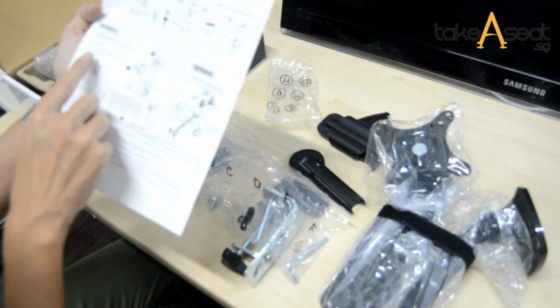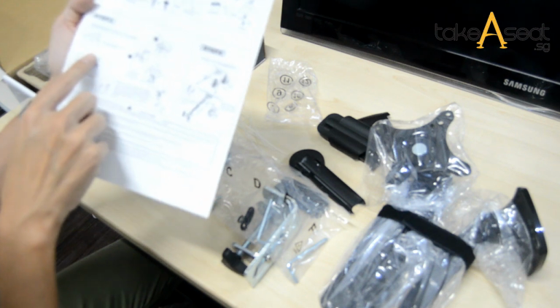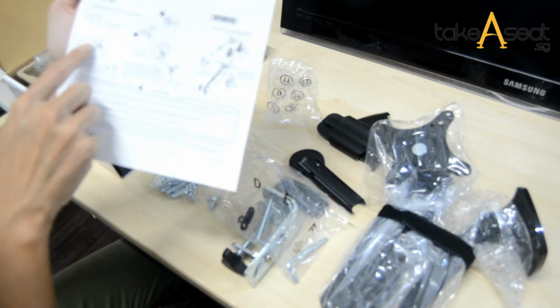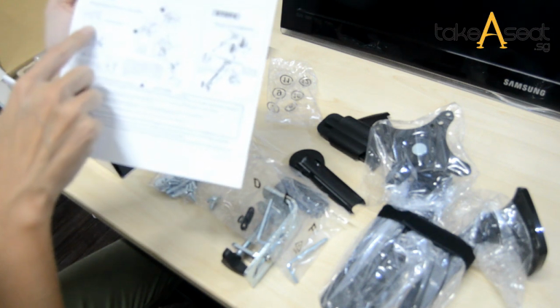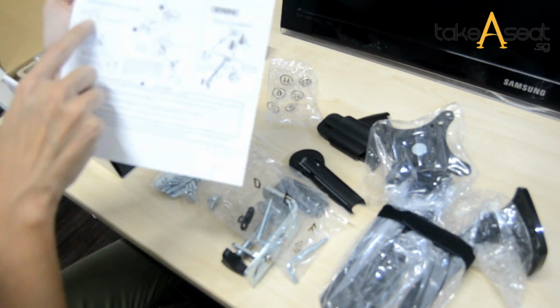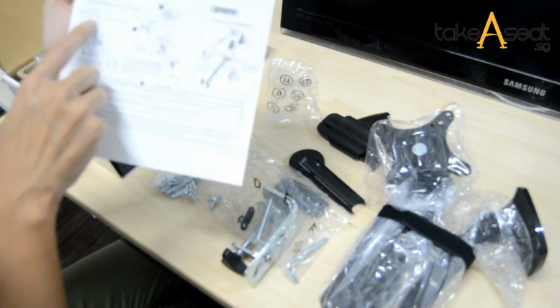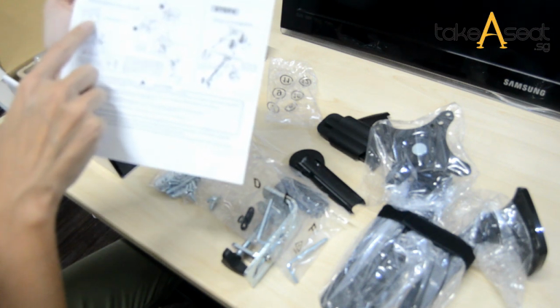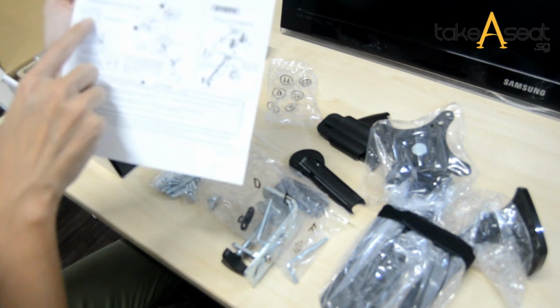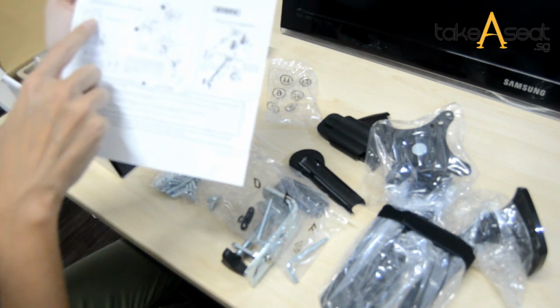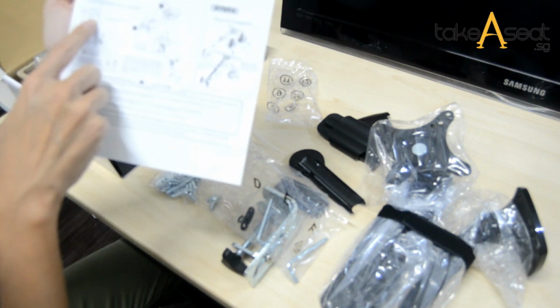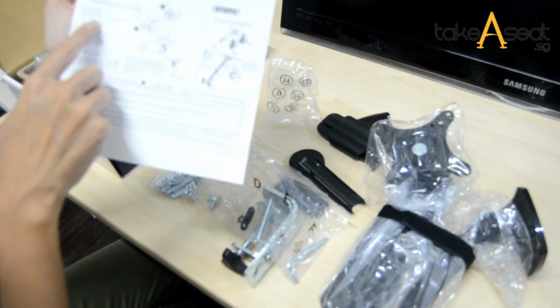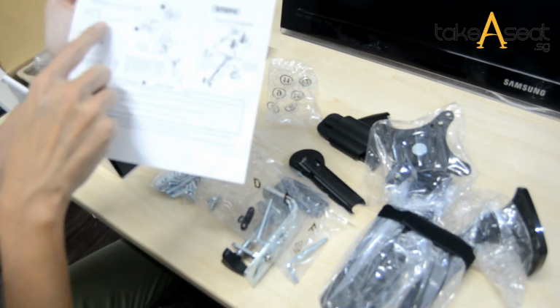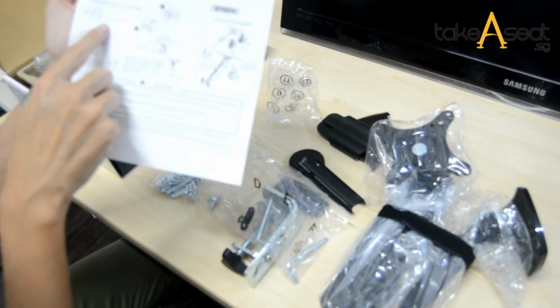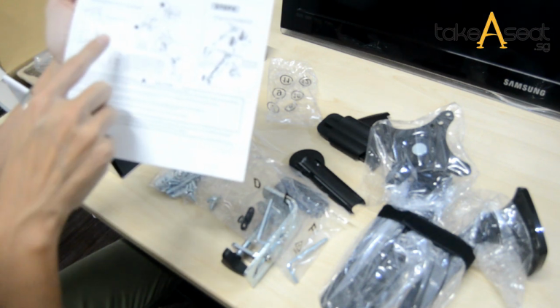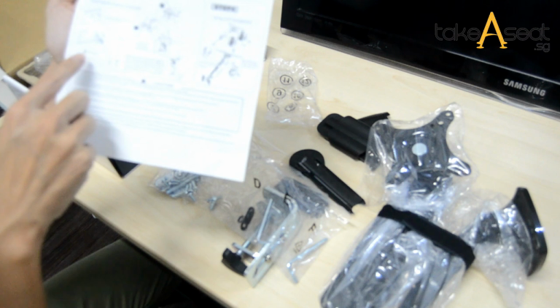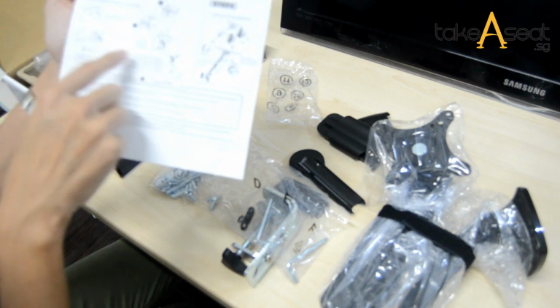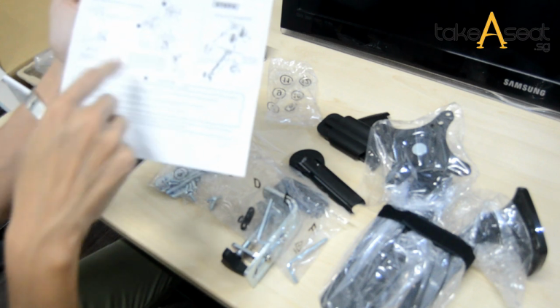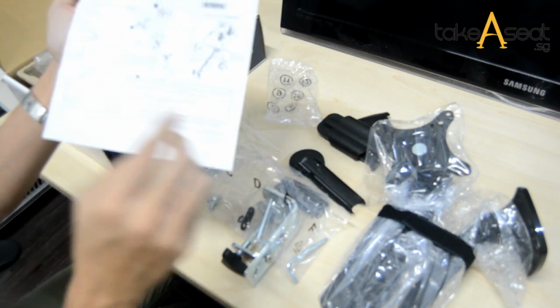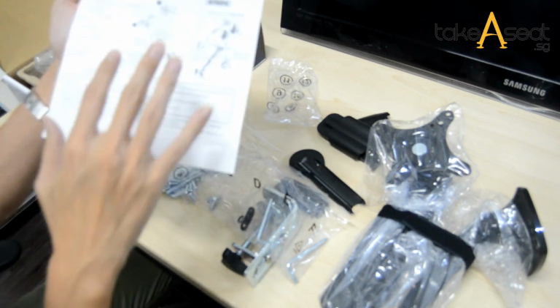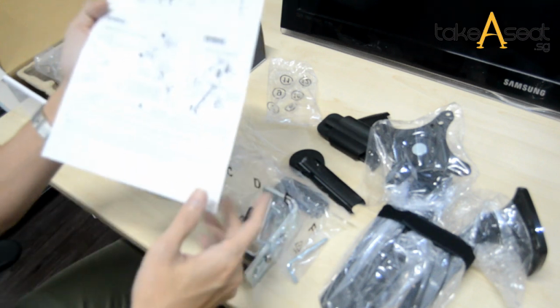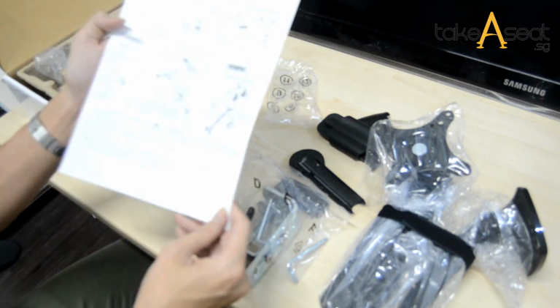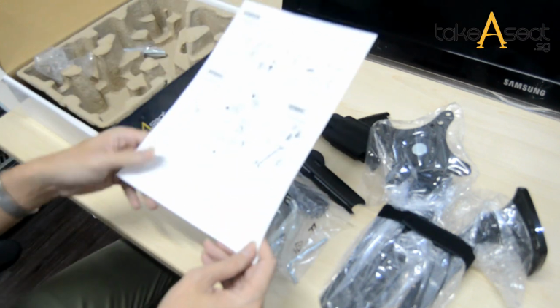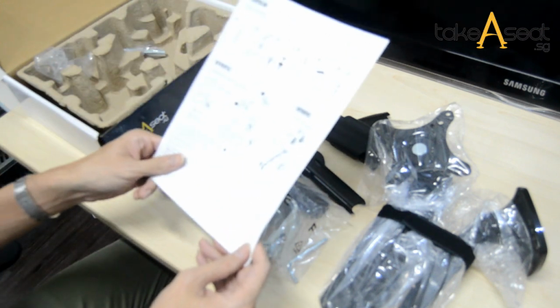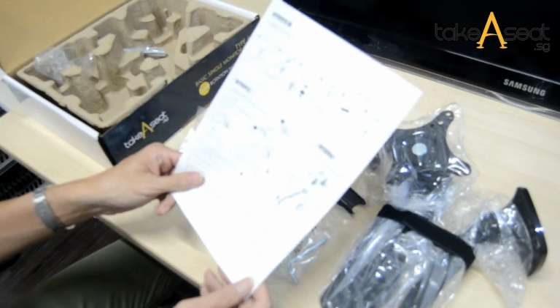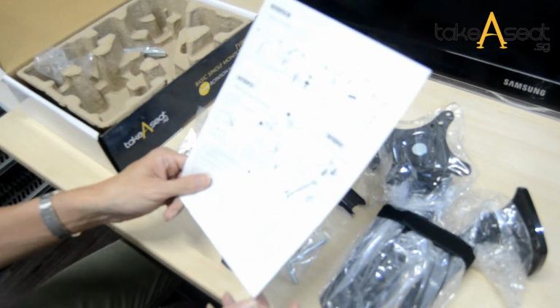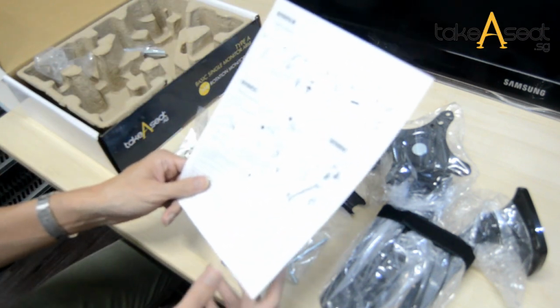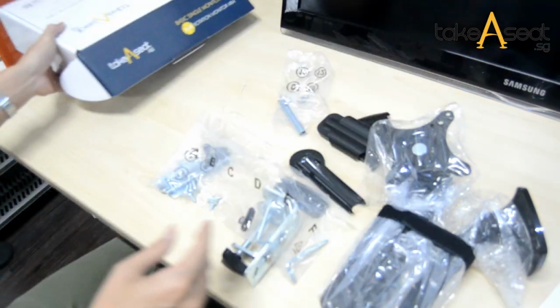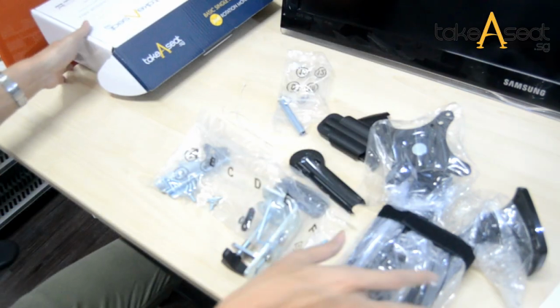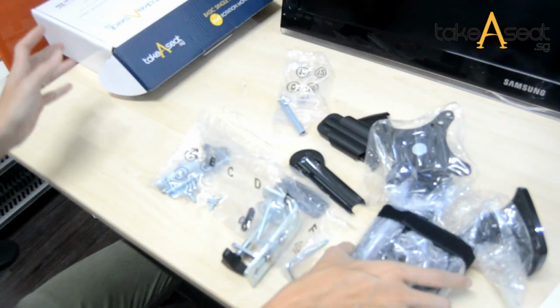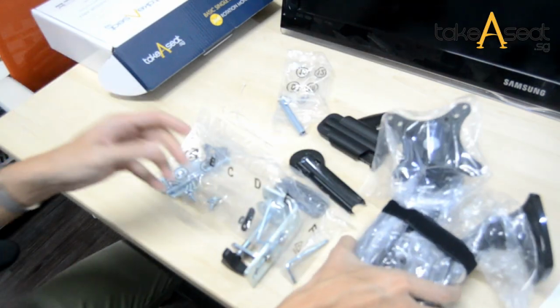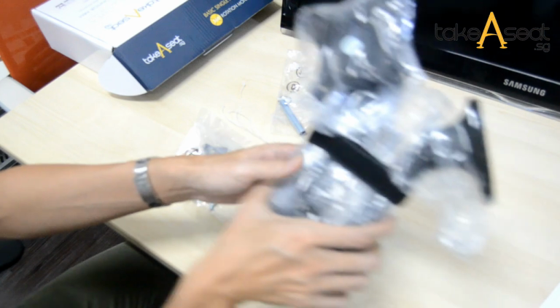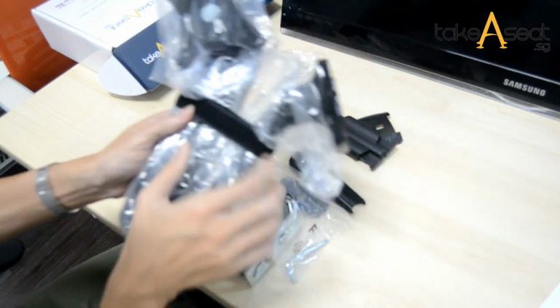The parts go D, A, B, and F. They are labeled using alphabets, which makes it really neat to set up.